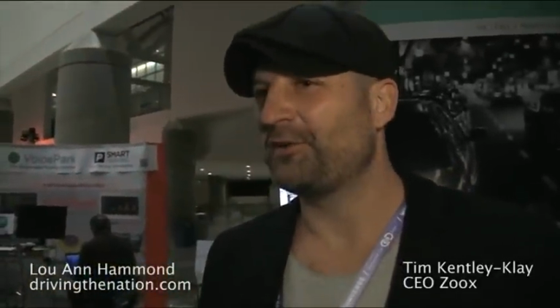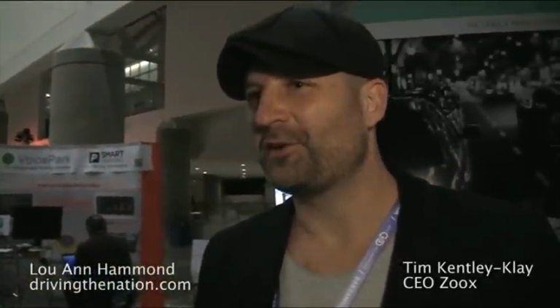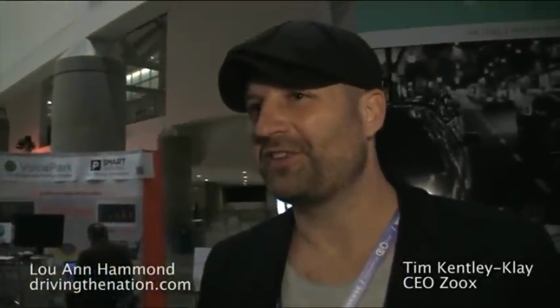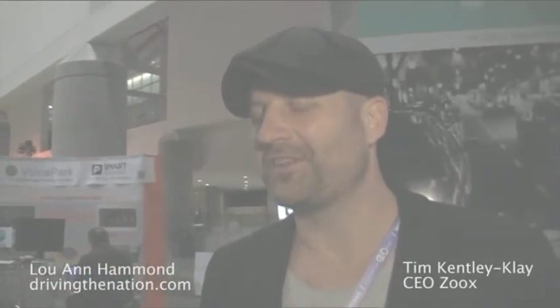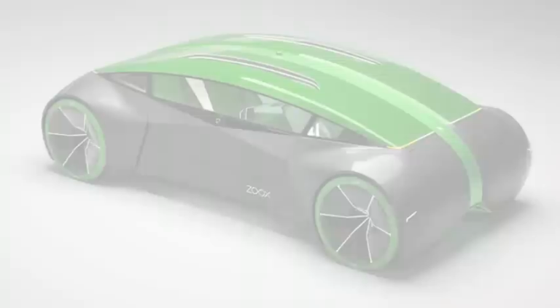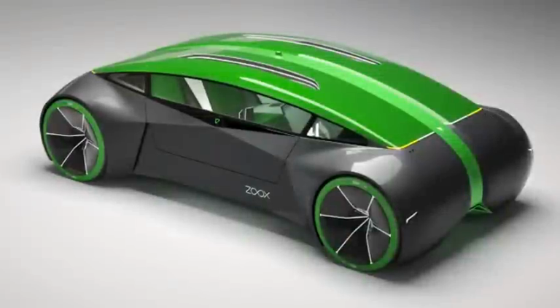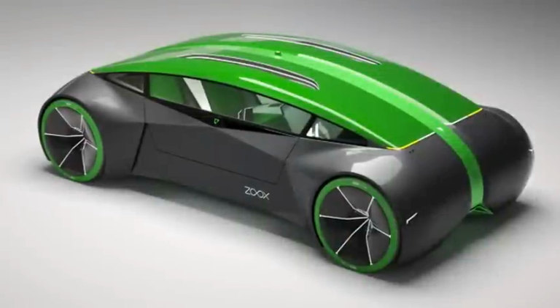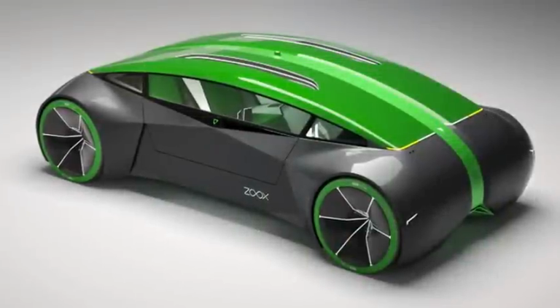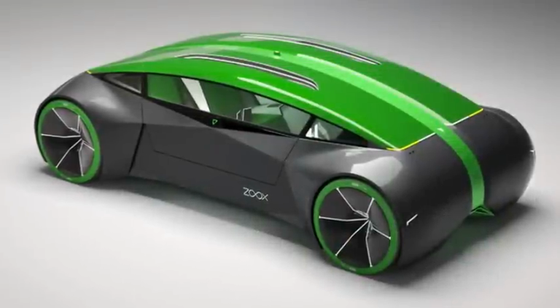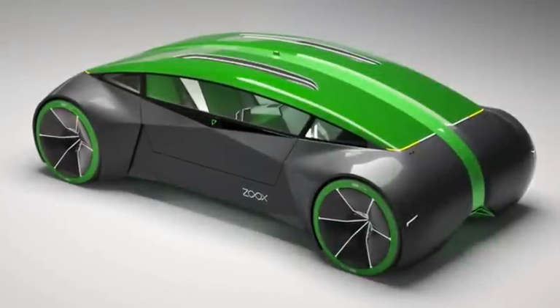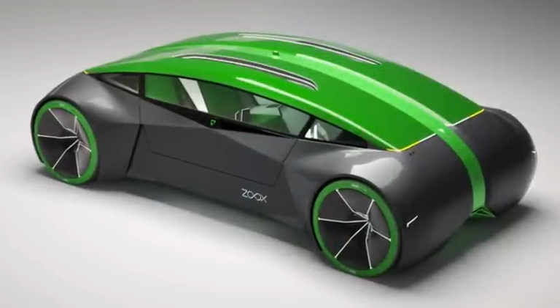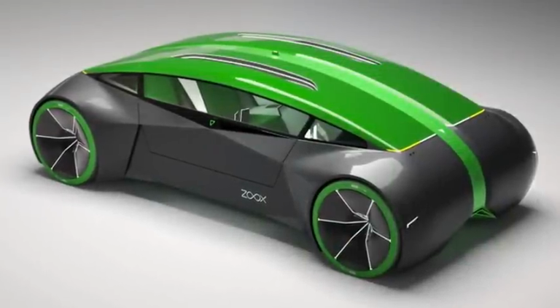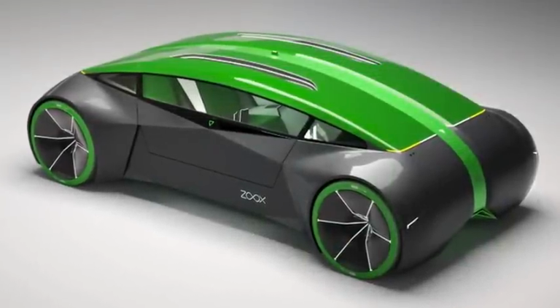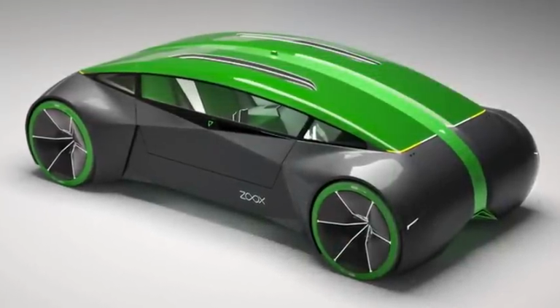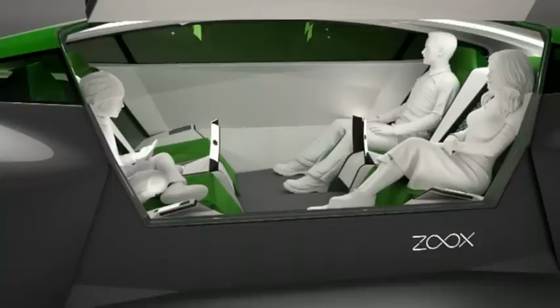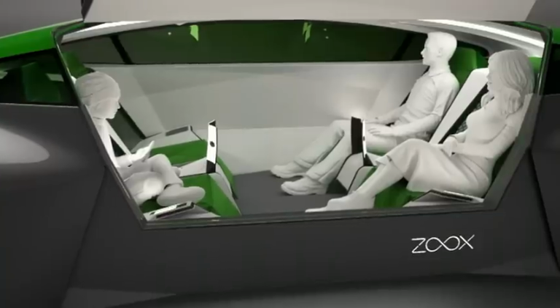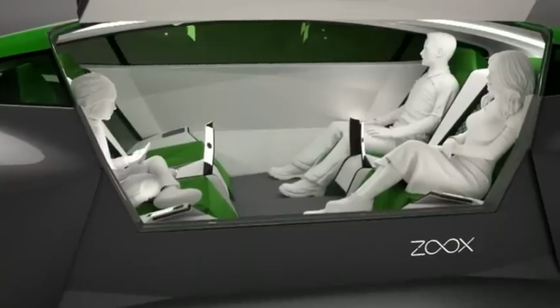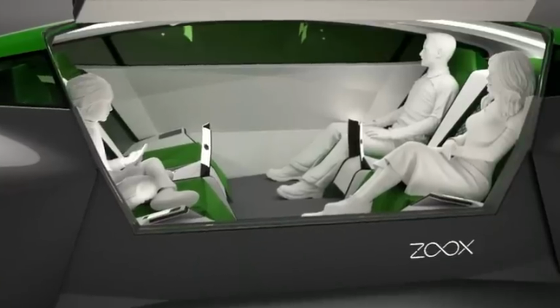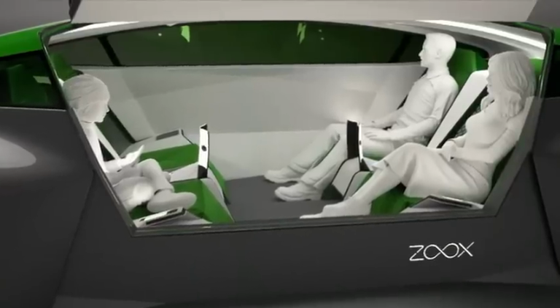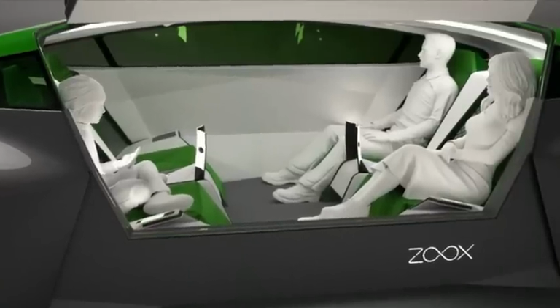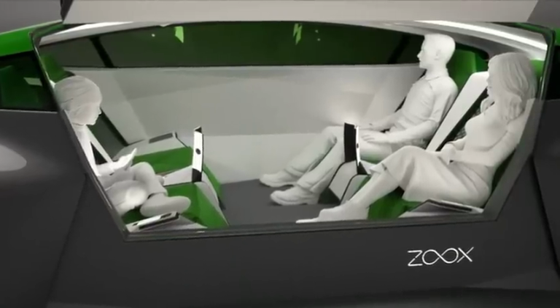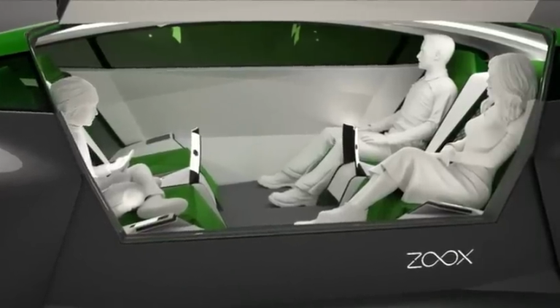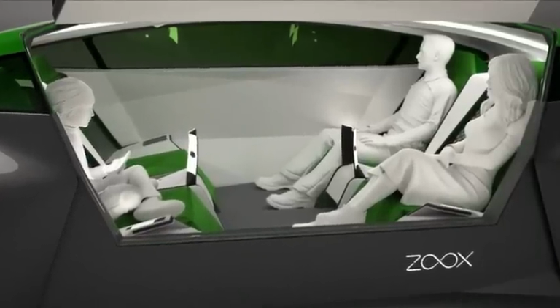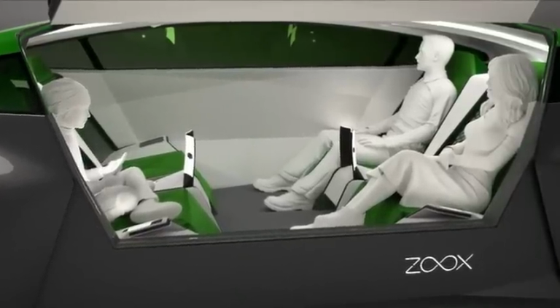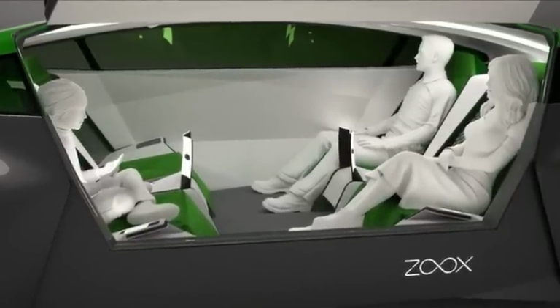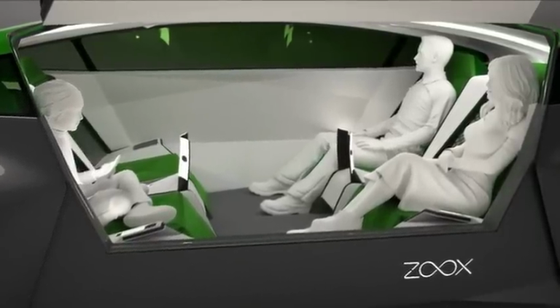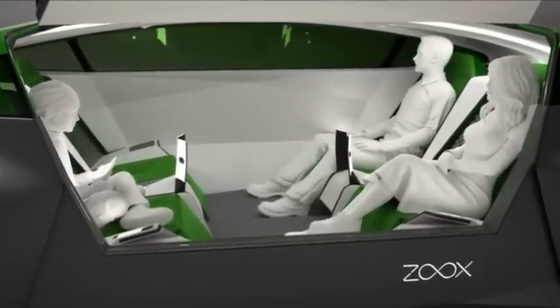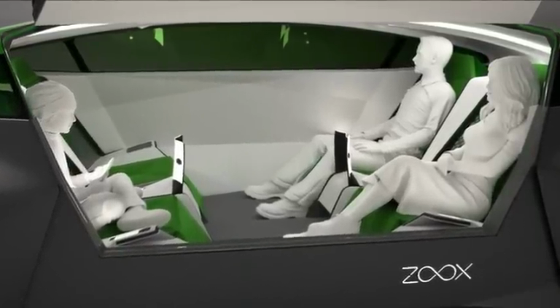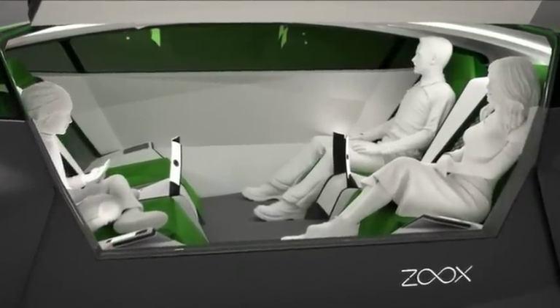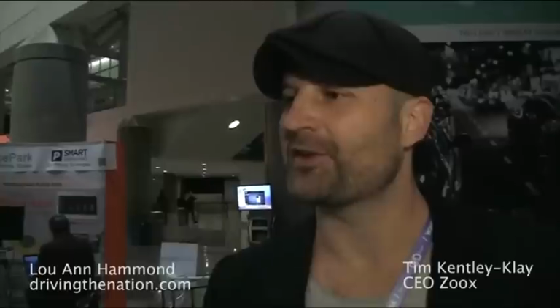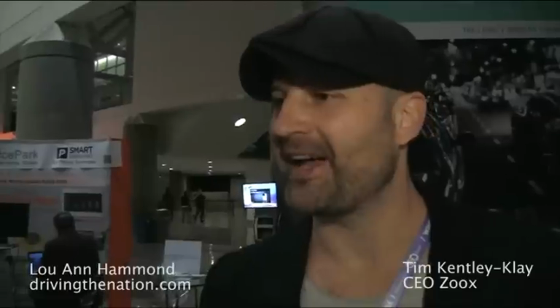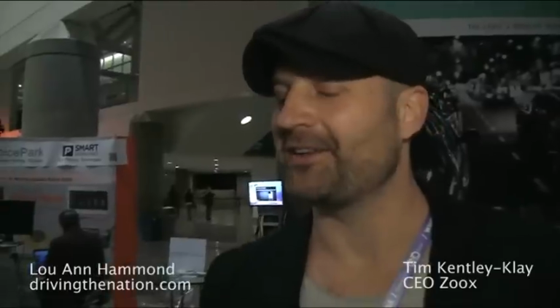Zoox is an amazing vehicle. It's an autonomous car. We've taken the driver out of the loop. So you can't actually drive it — you command it. You just tell it where you want to go and it takes you there.